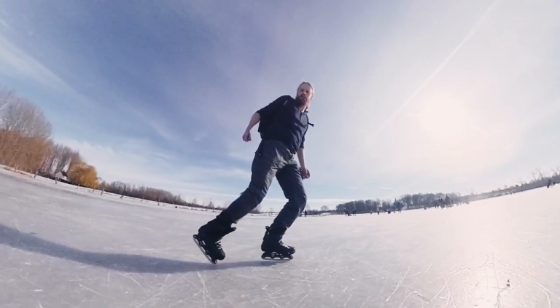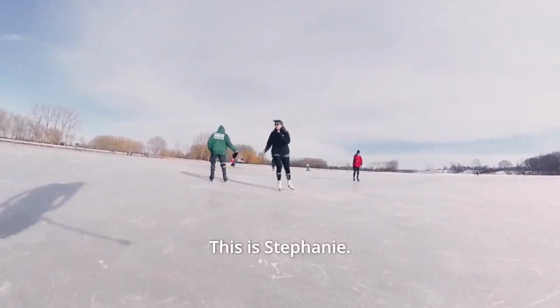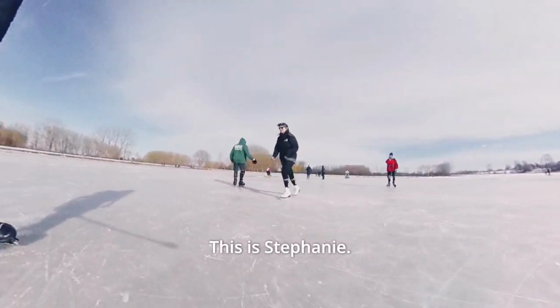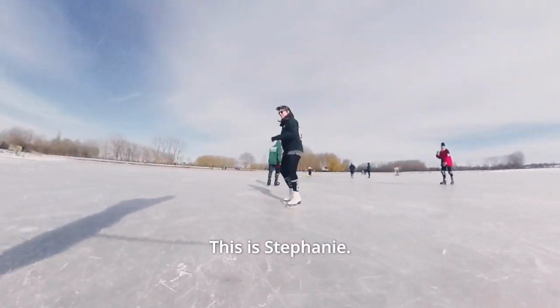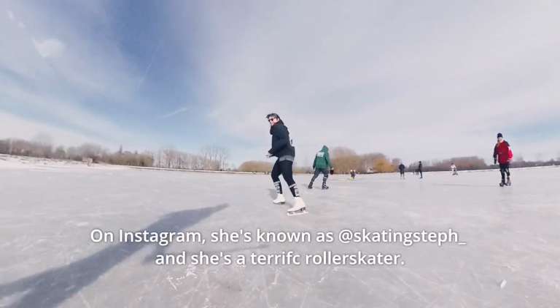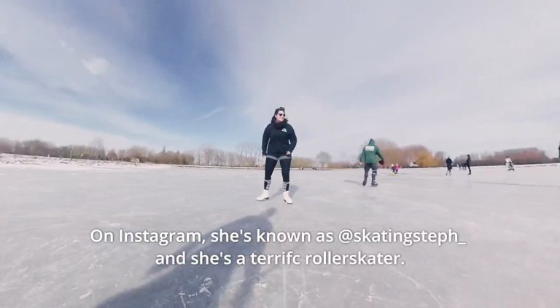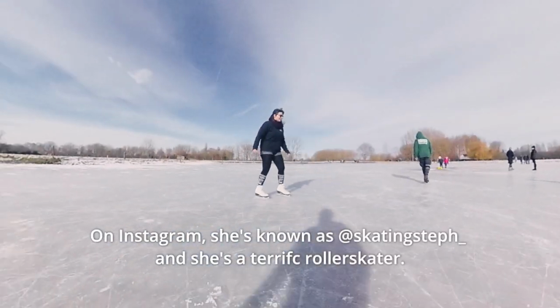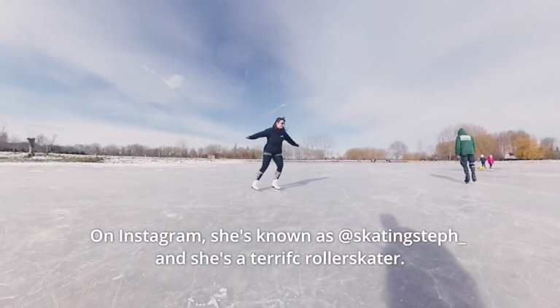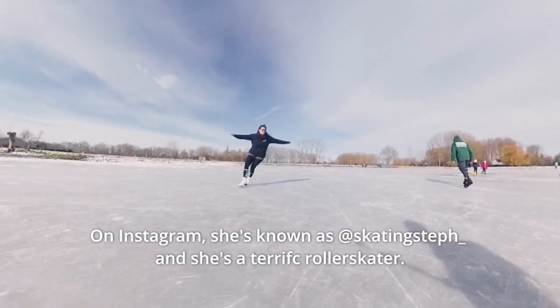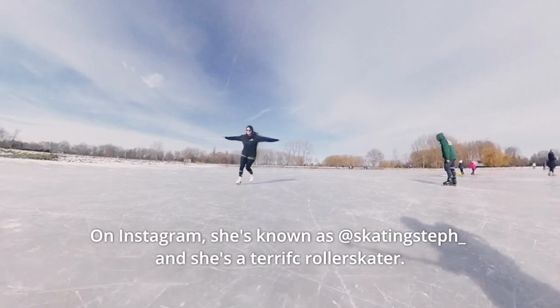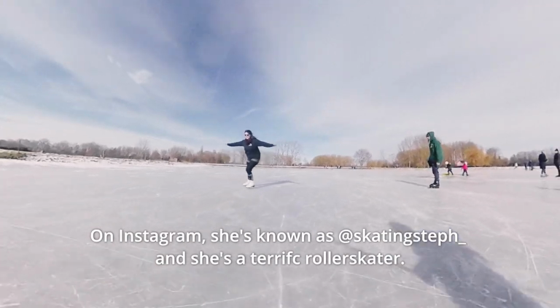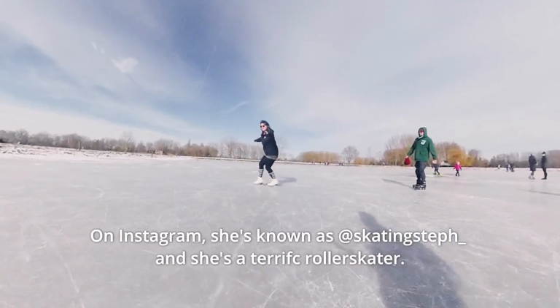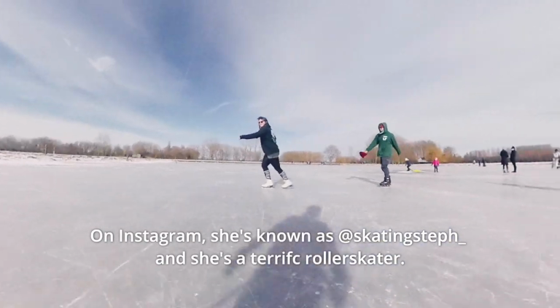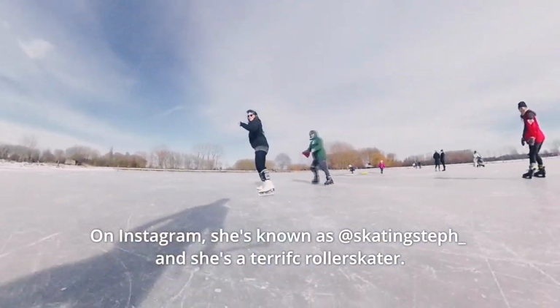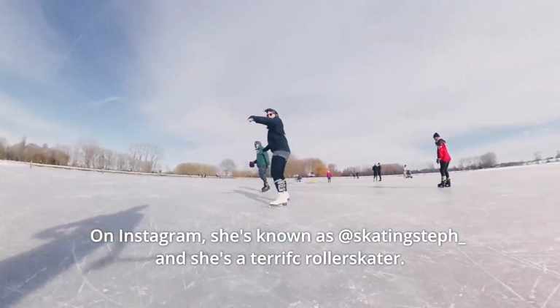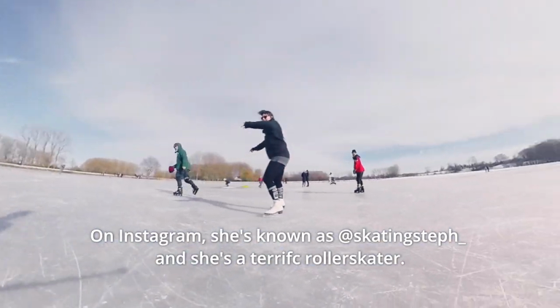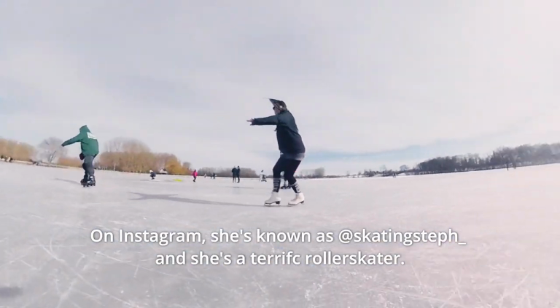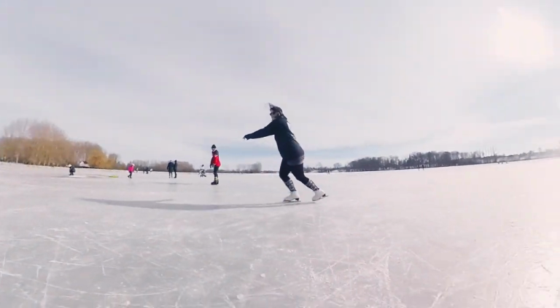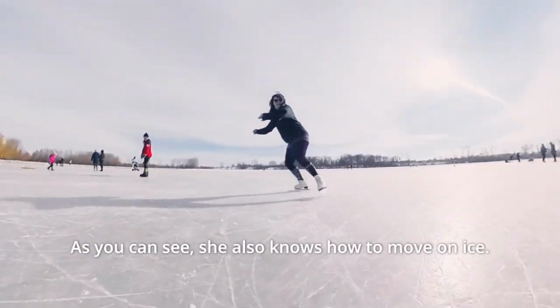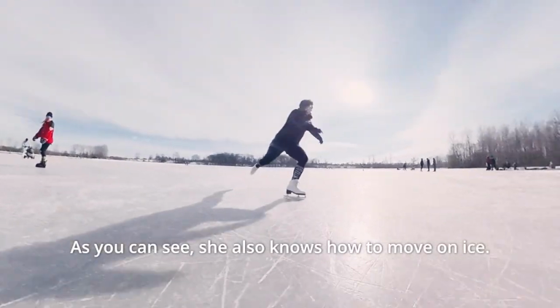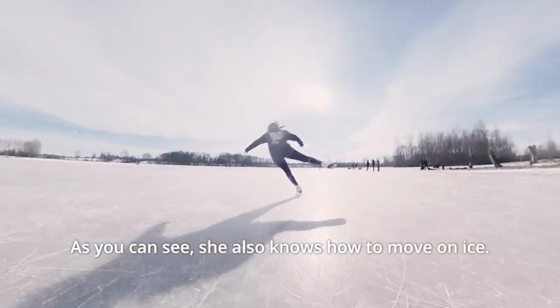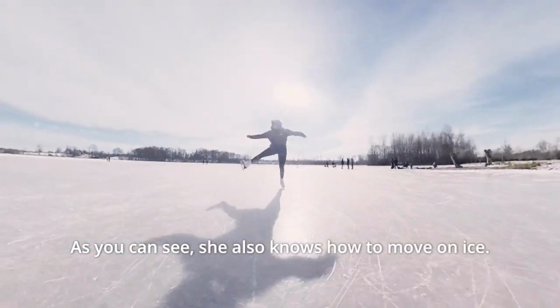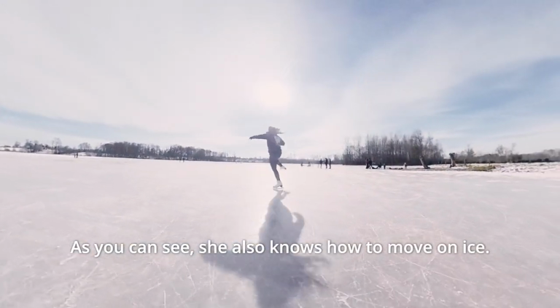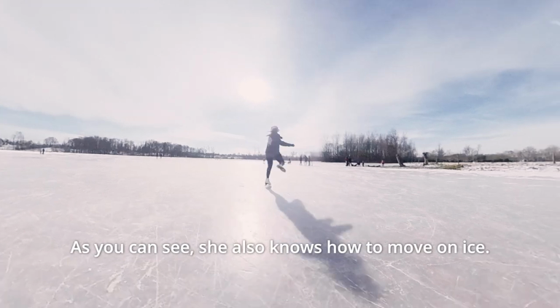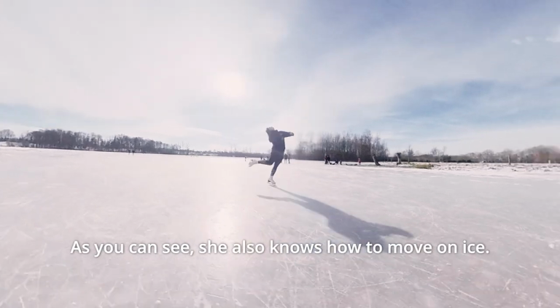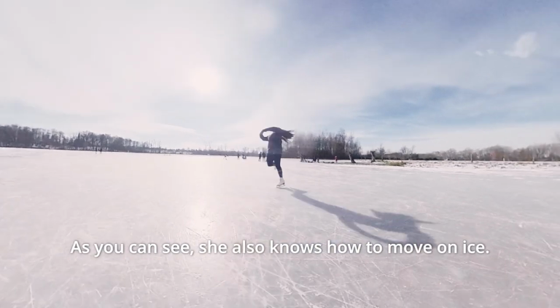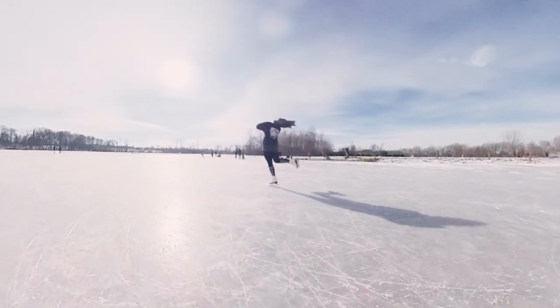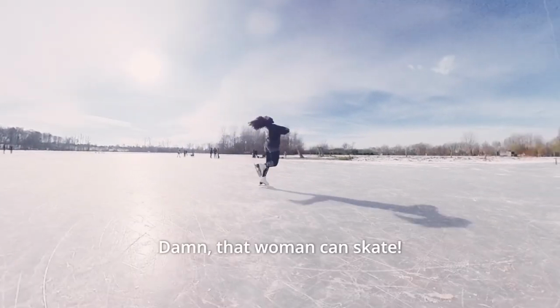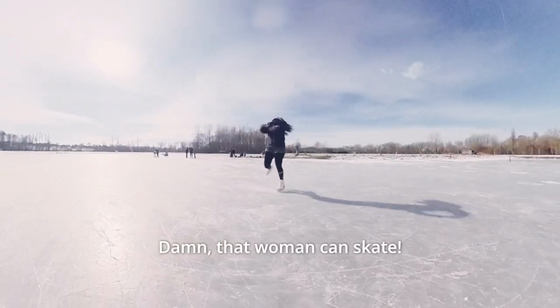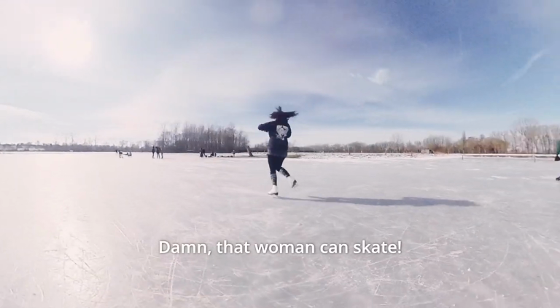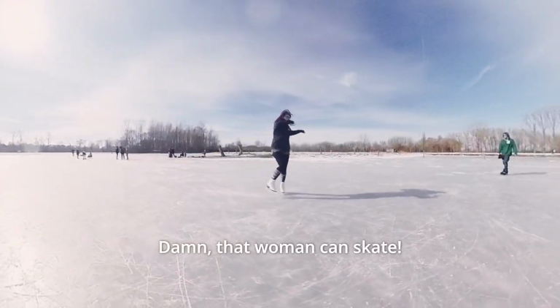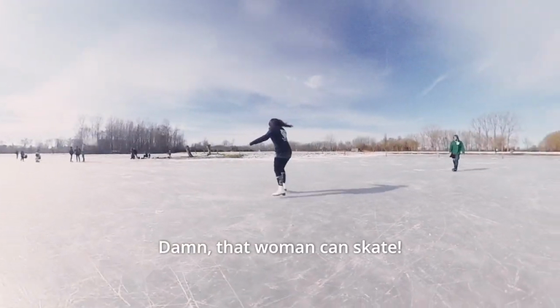This is Stefanie. On Instagram she's known as Skating Steph and she's a terrific roller skater. As you can see, she also knows how to move on ice. Damn, that woman can skate.